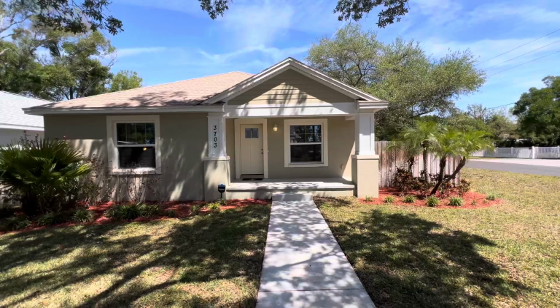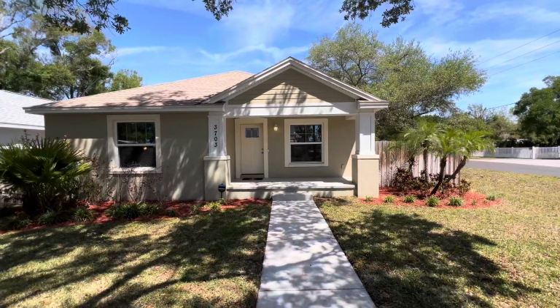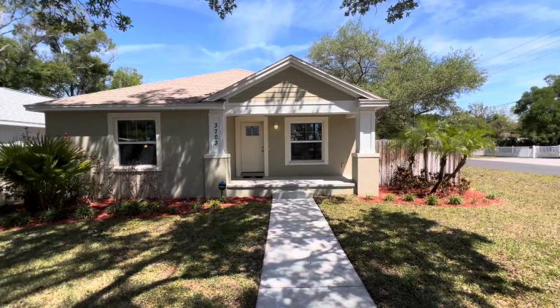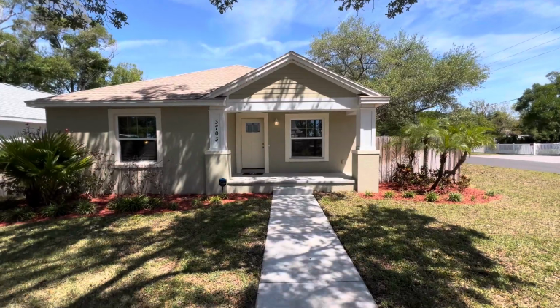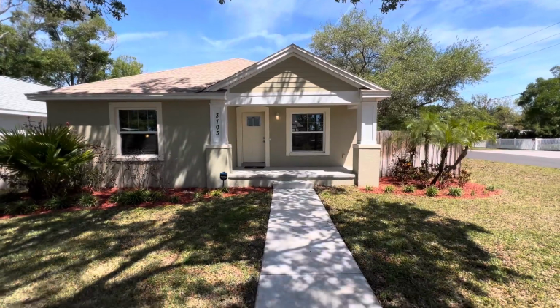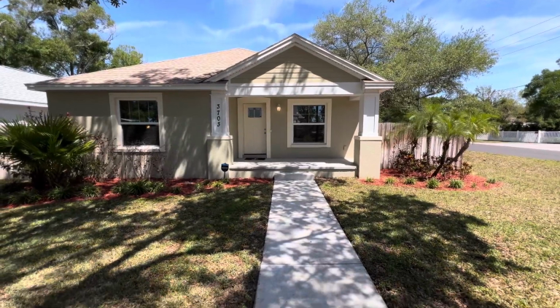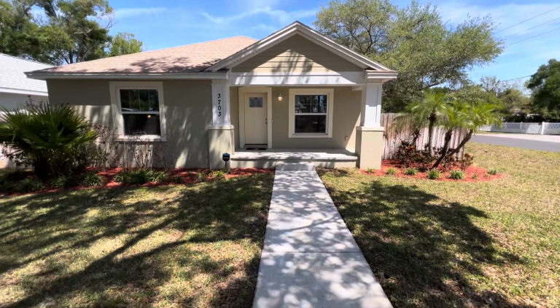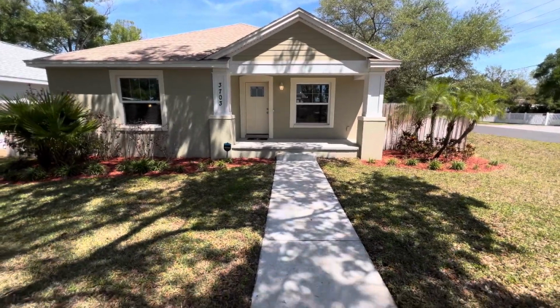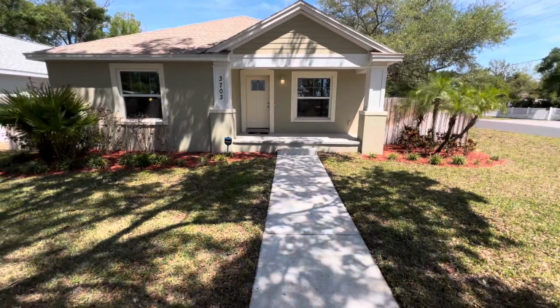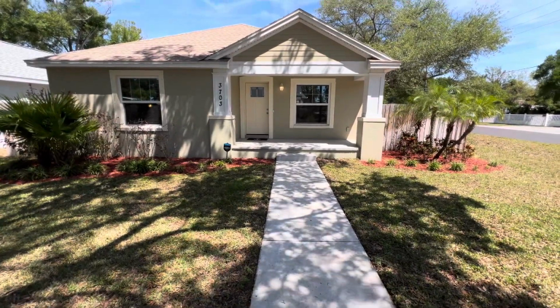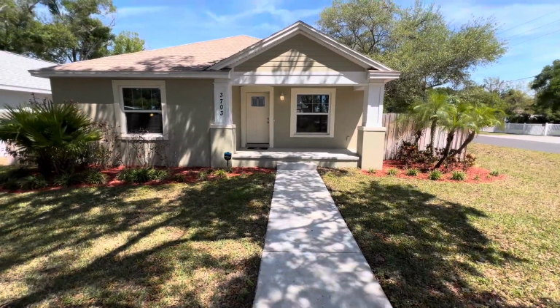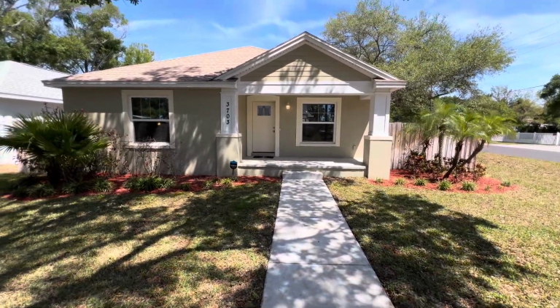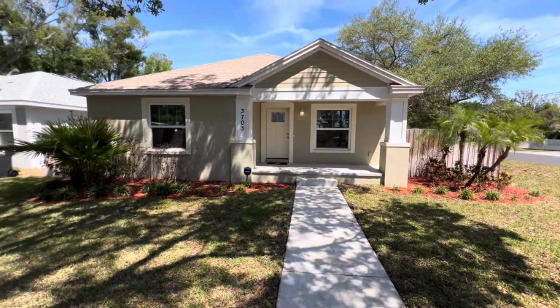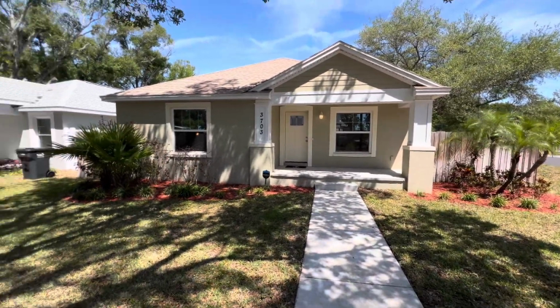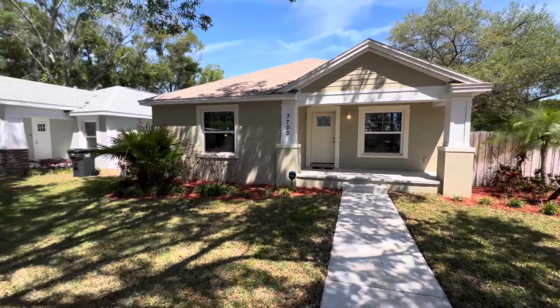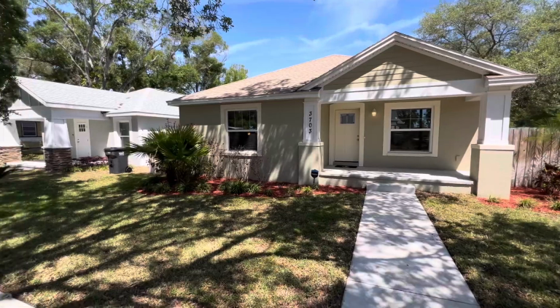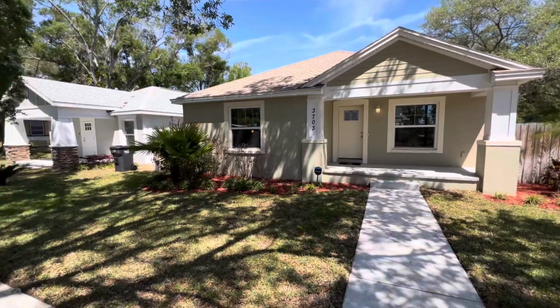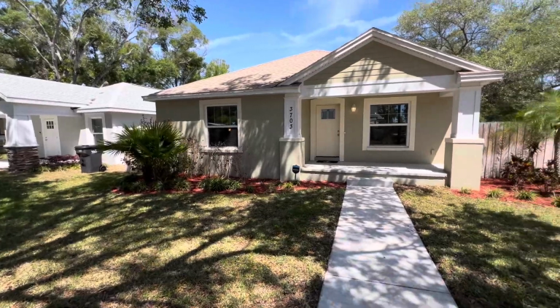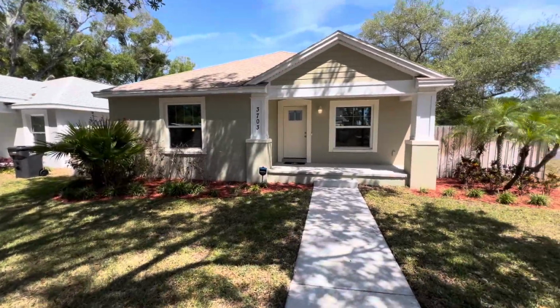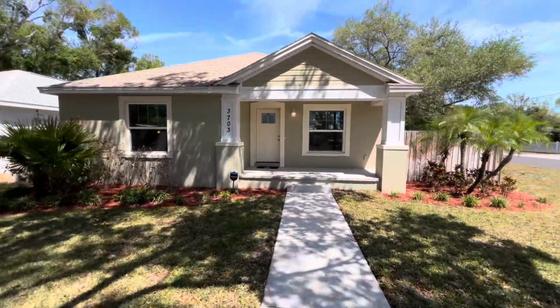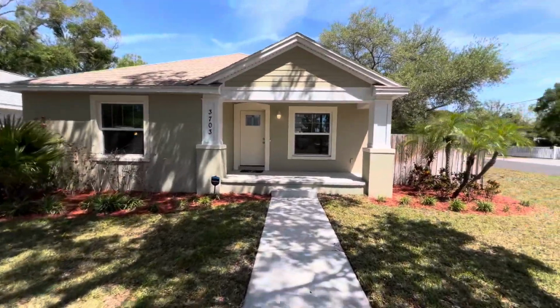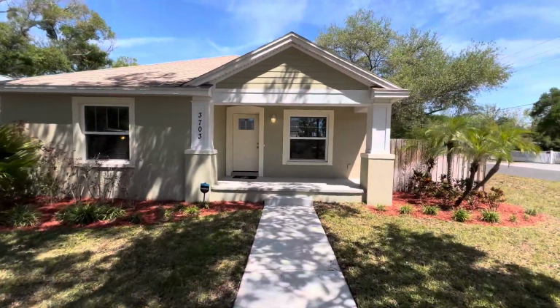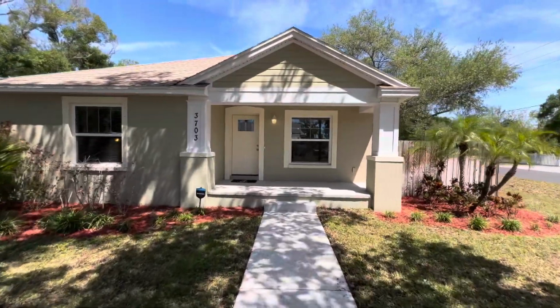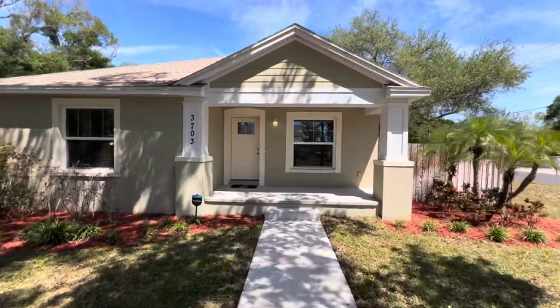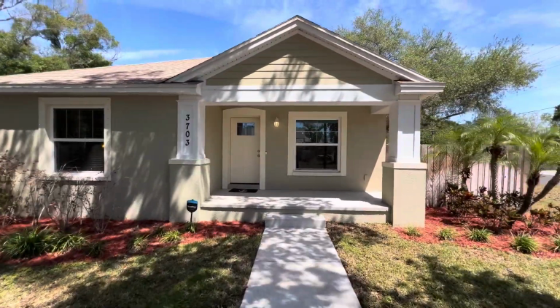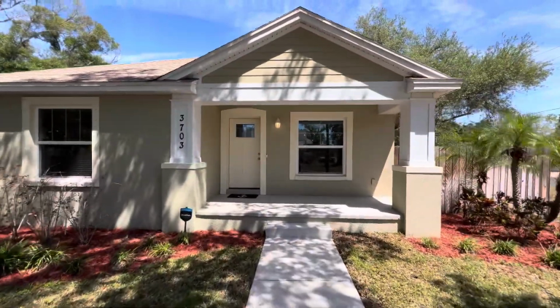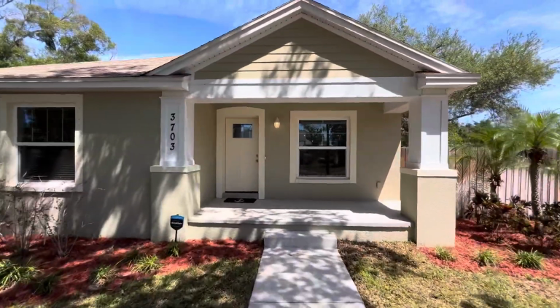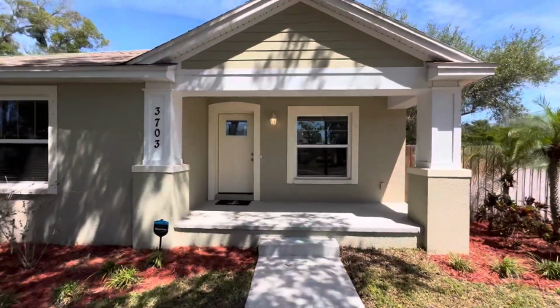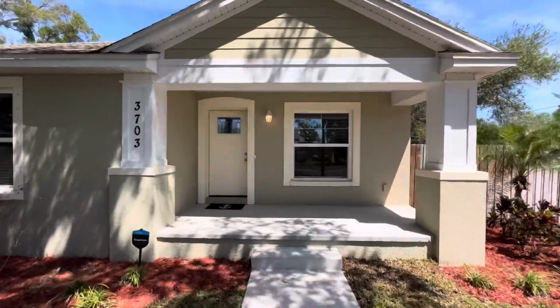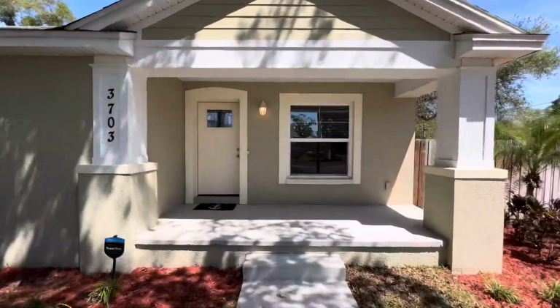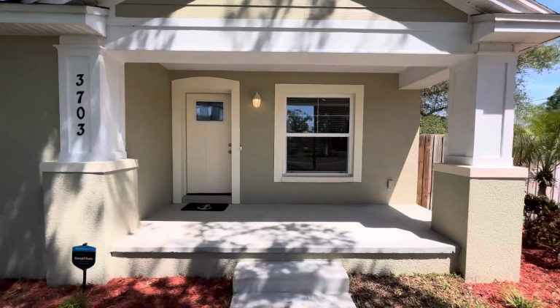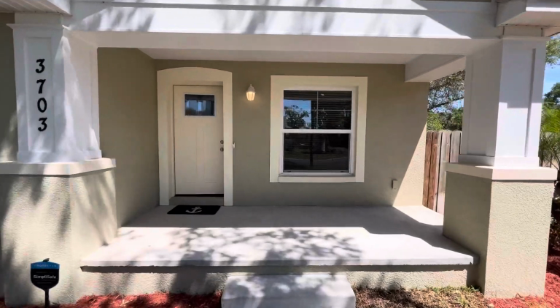Hello everyone! This is your favorite Florida realtor, Beth Weingart. I'm here at 3703 41st Ave North in sunny St. Petersburg, Florida.